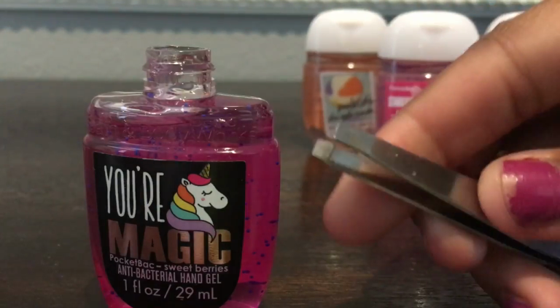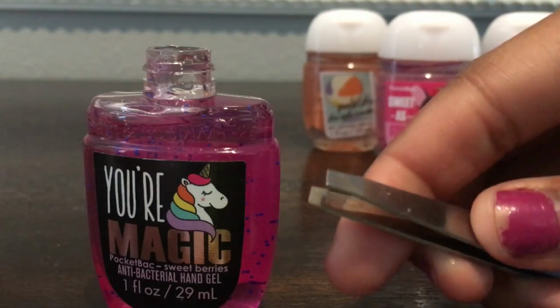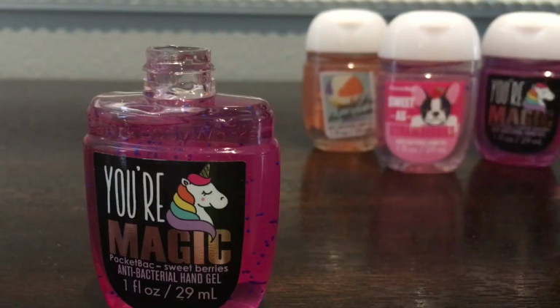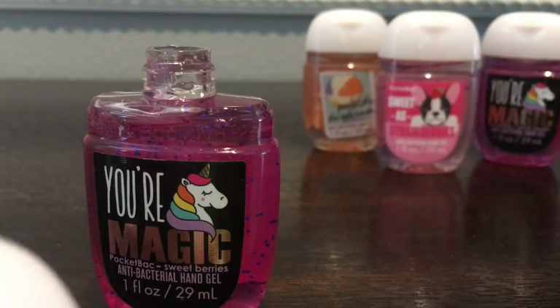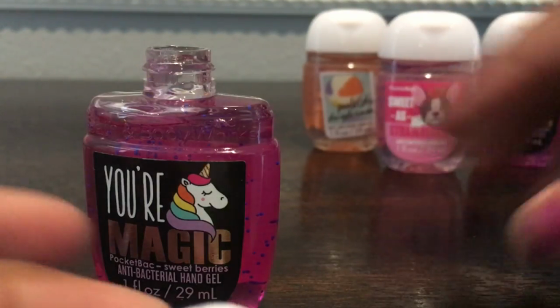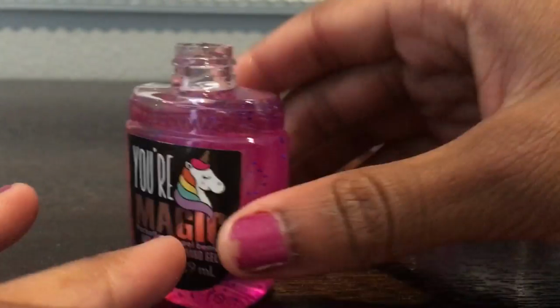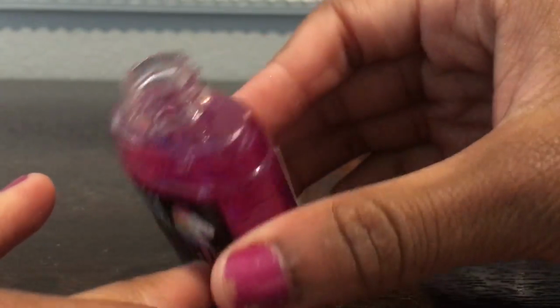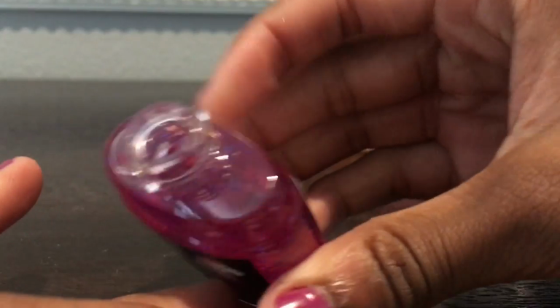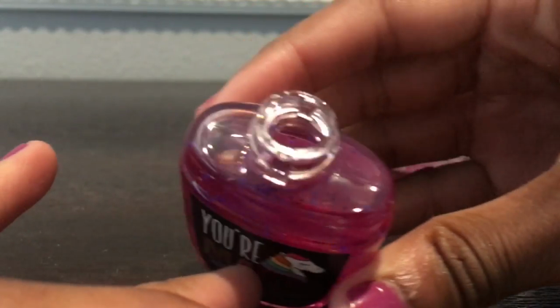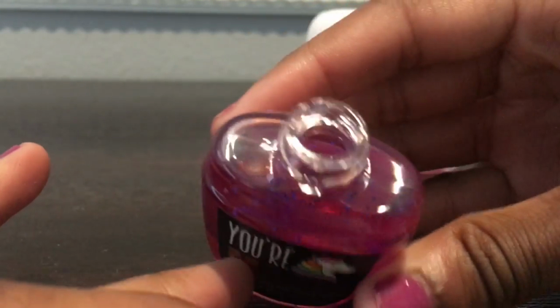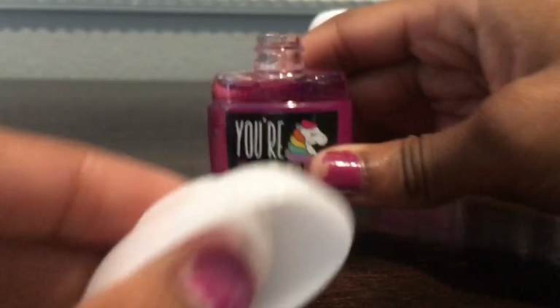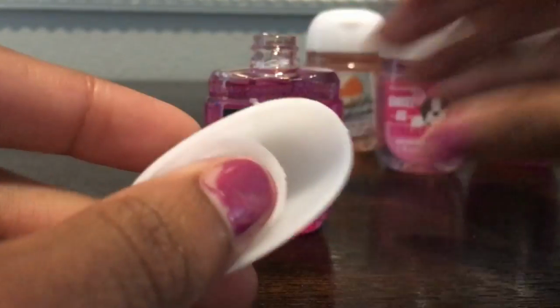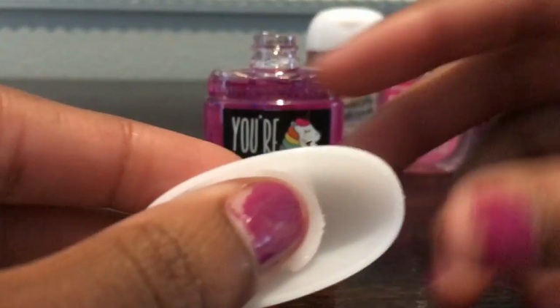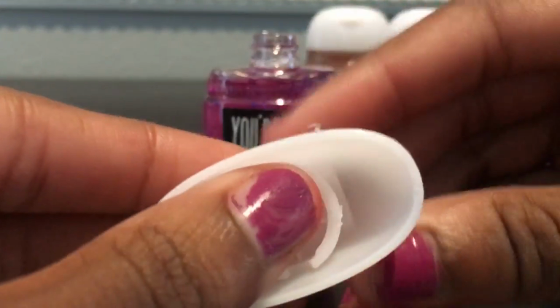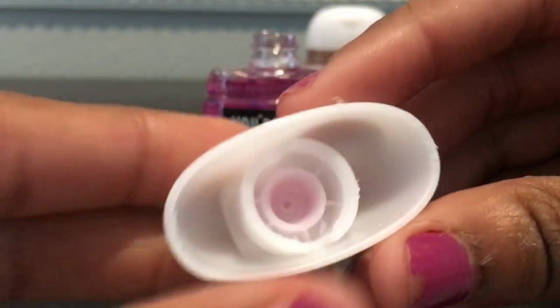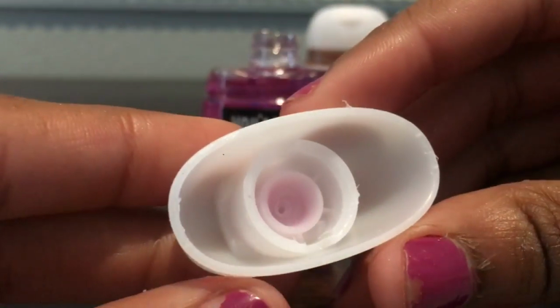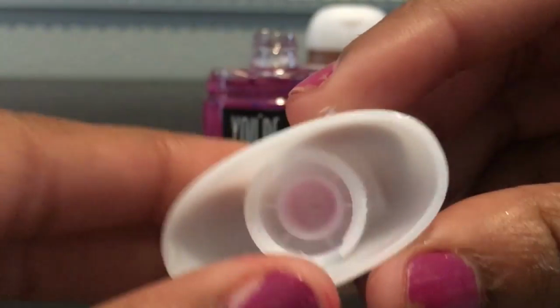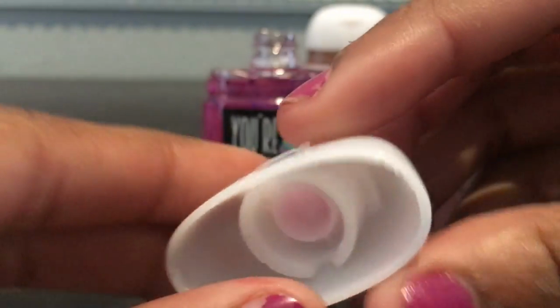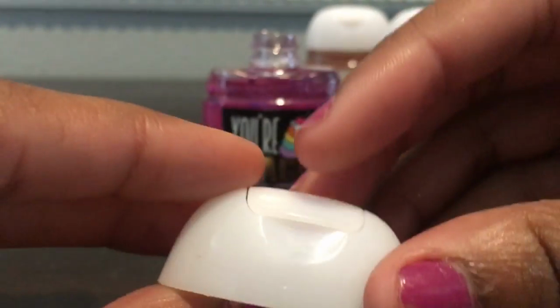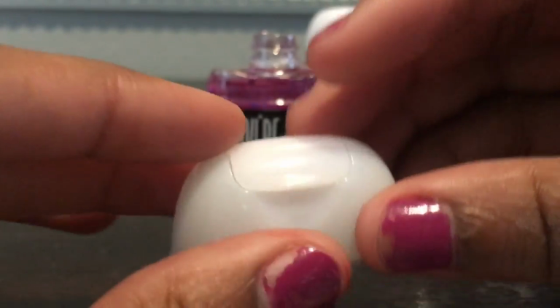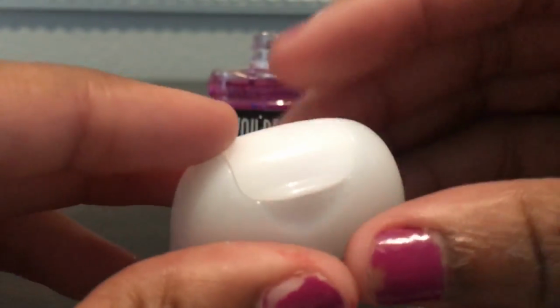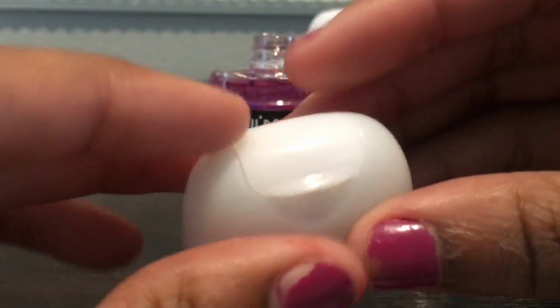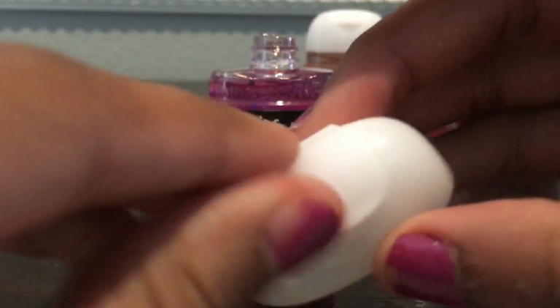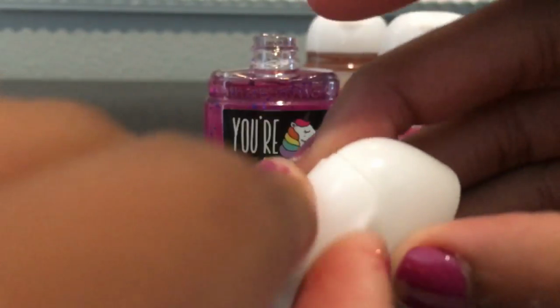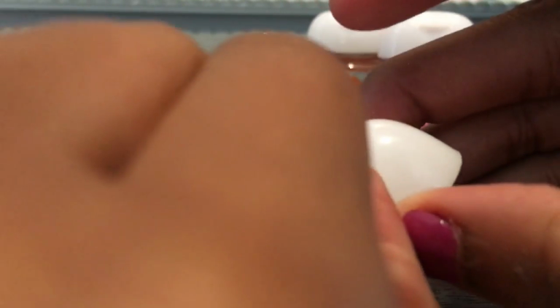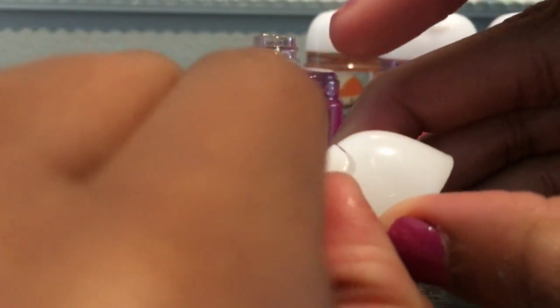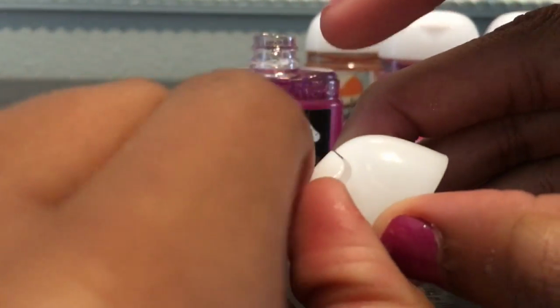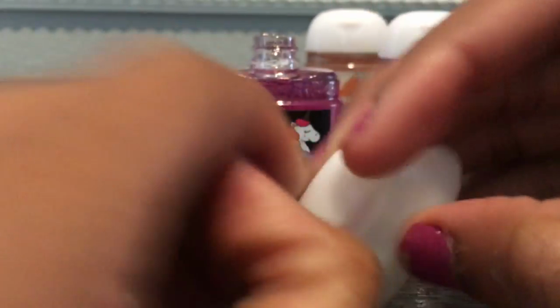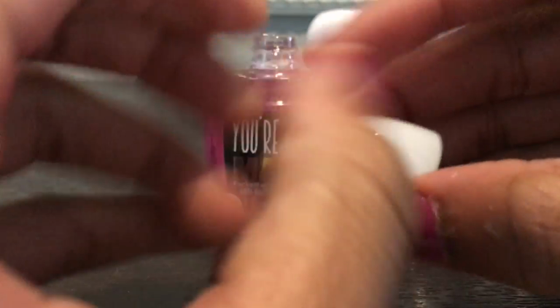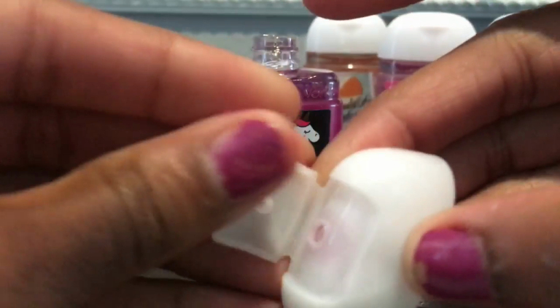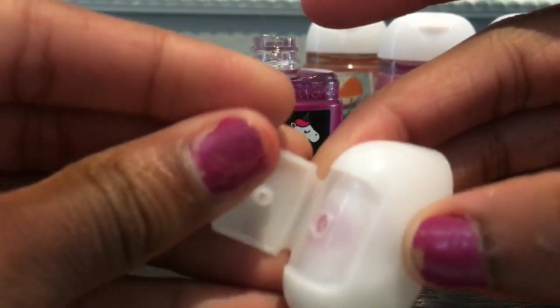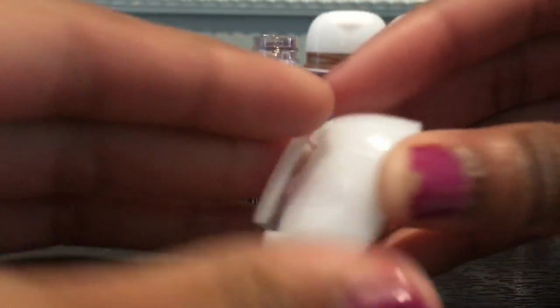As you can see the tweezers are fine, the hand sanitizer is fine, the top is fine. Everything is fine. Everything still opens the way it did.